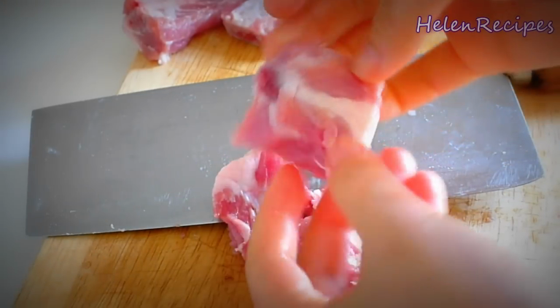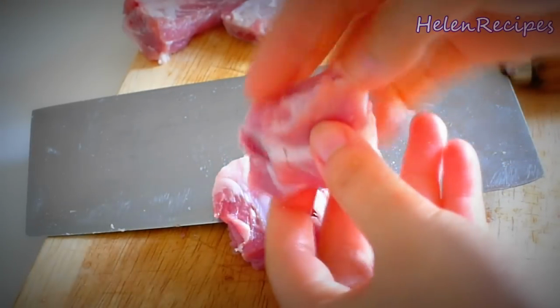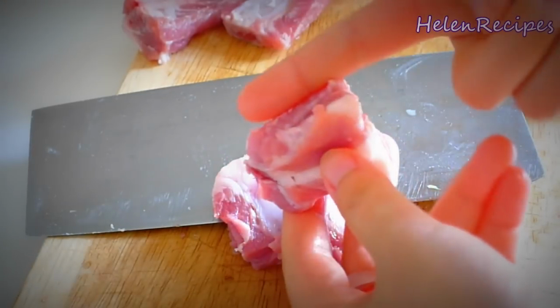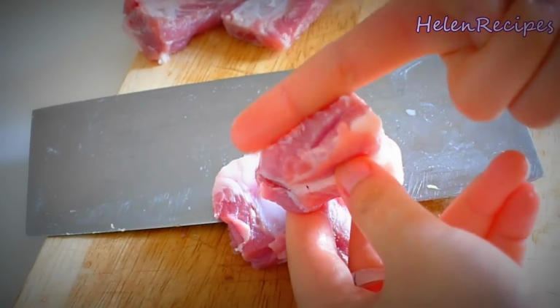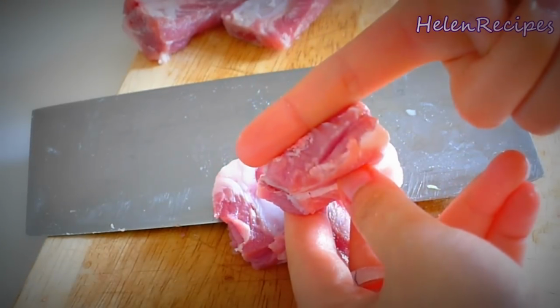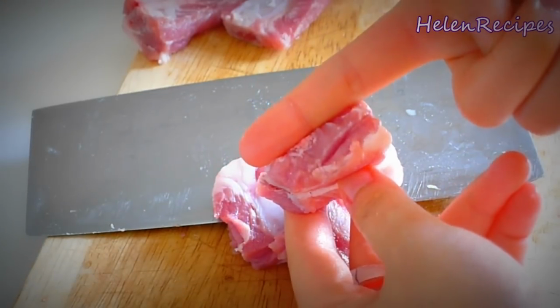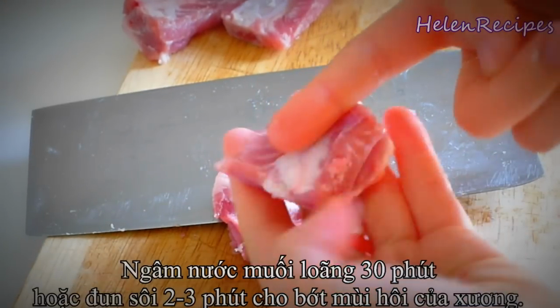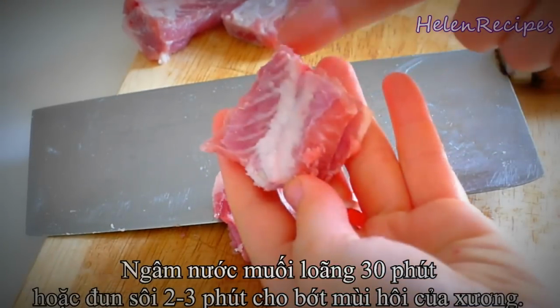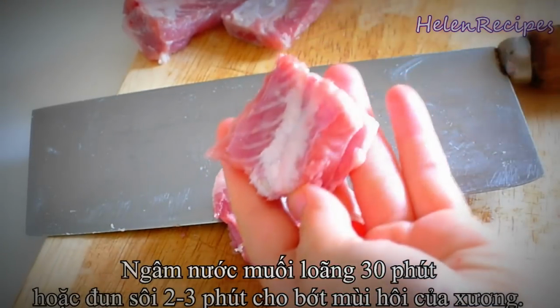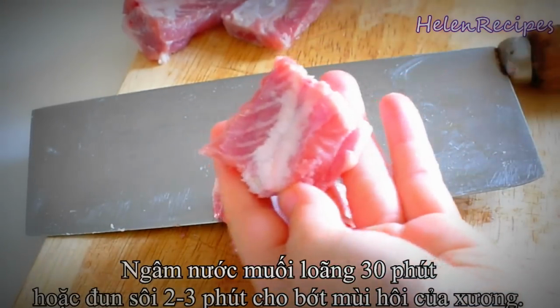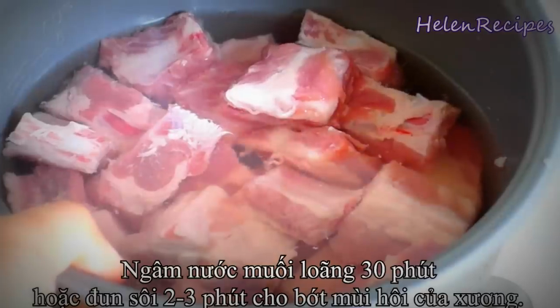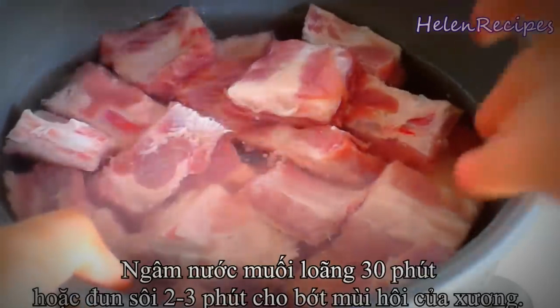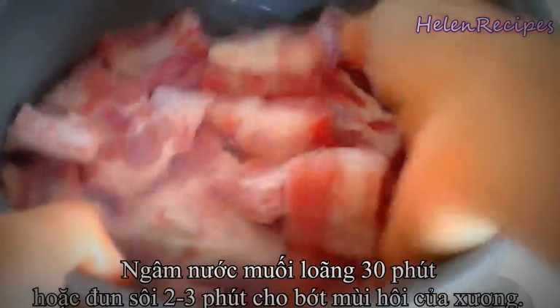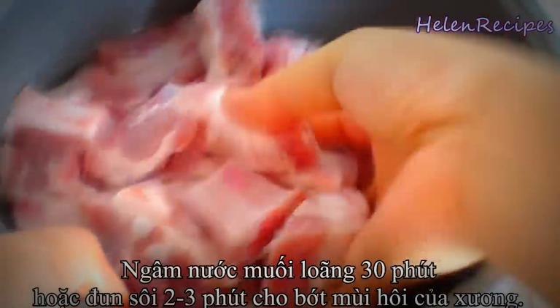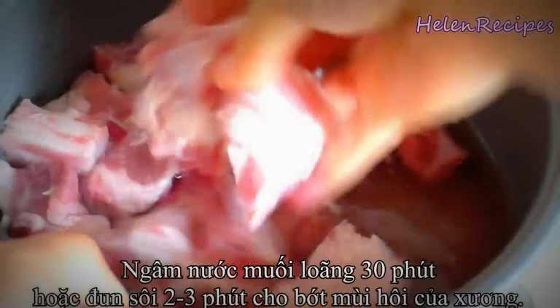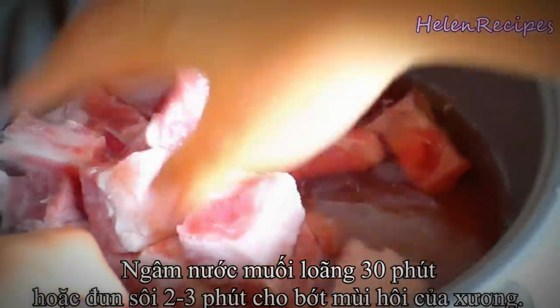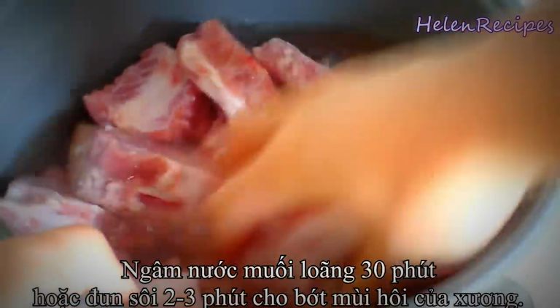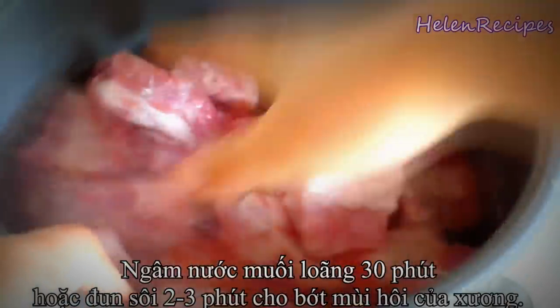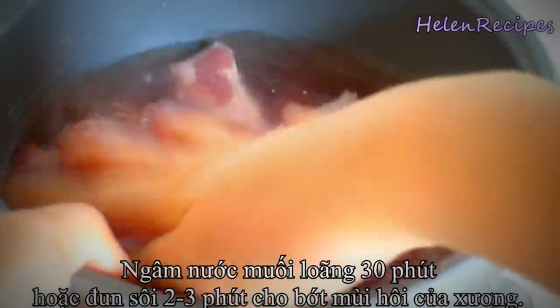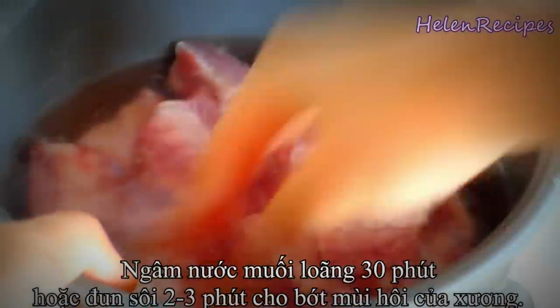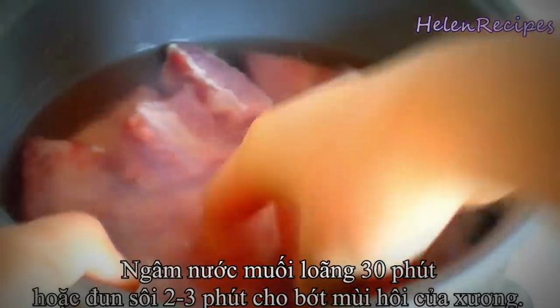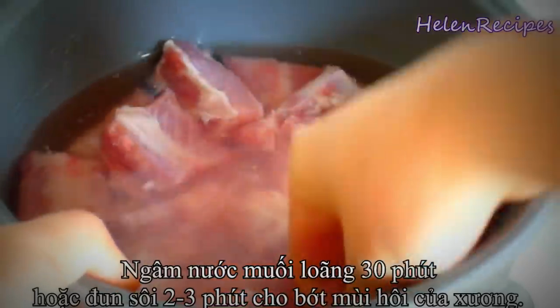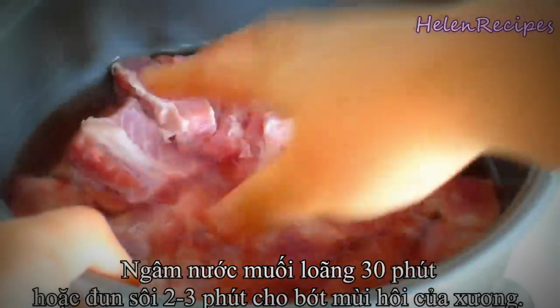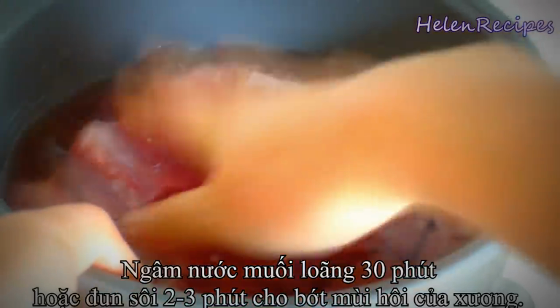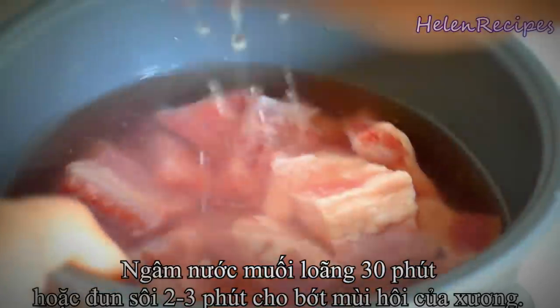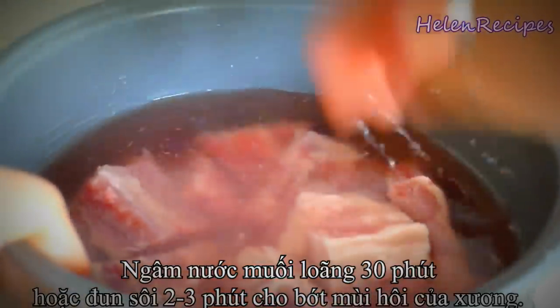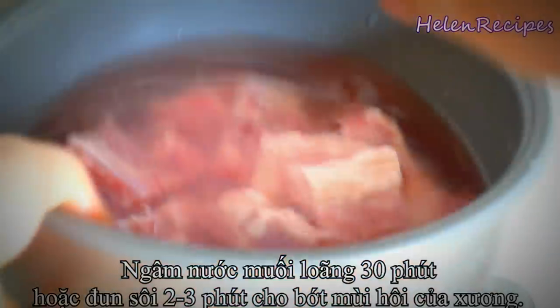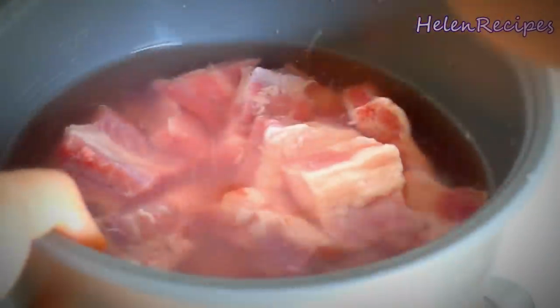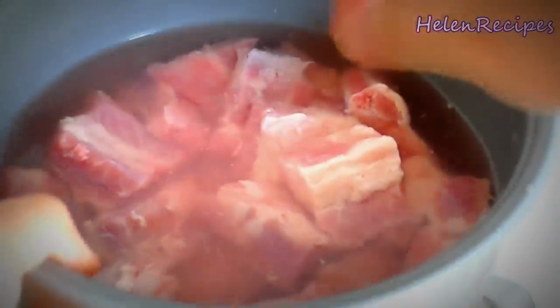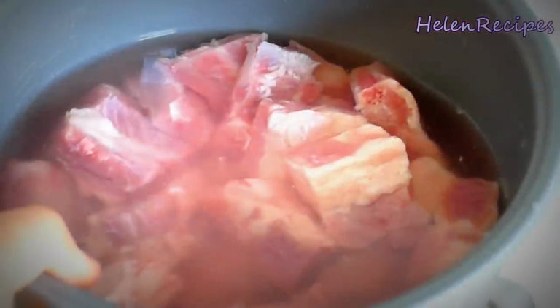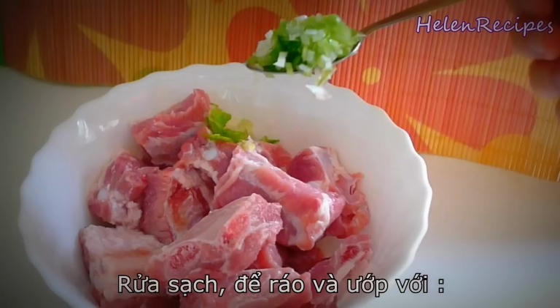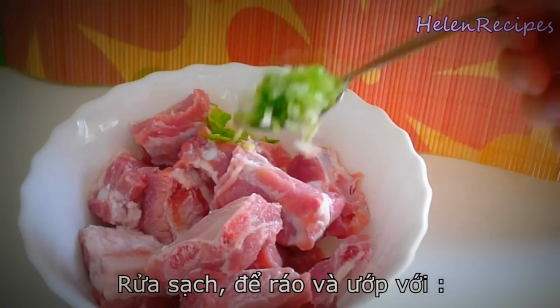To reduce the bad smell, you can either soak the ribs in slightly salted water for about 15 minutes, or you can boil them under high heat for two to three minutes to remove the impurities. After that, wash well and drain.